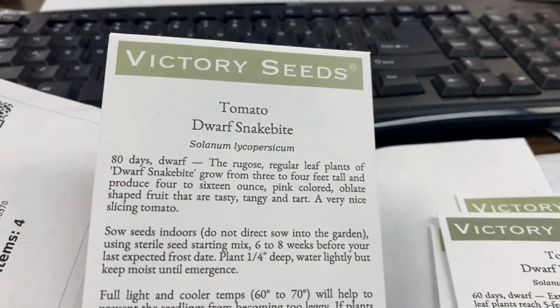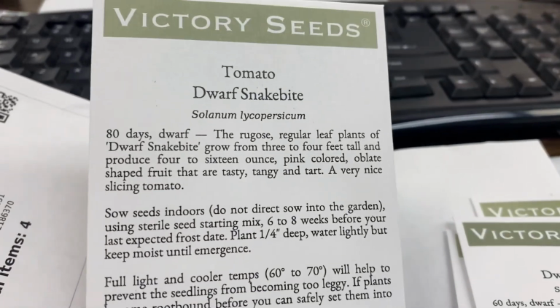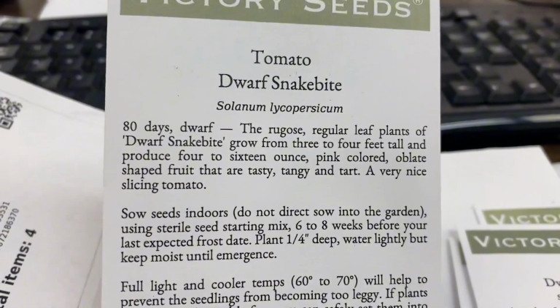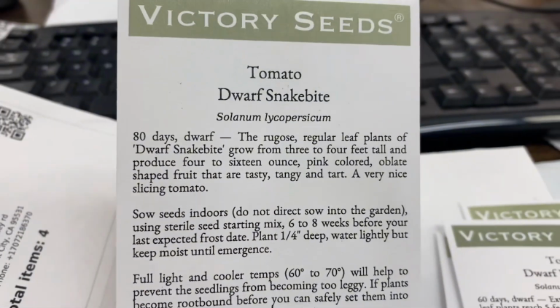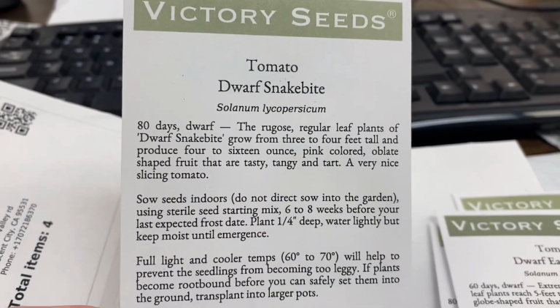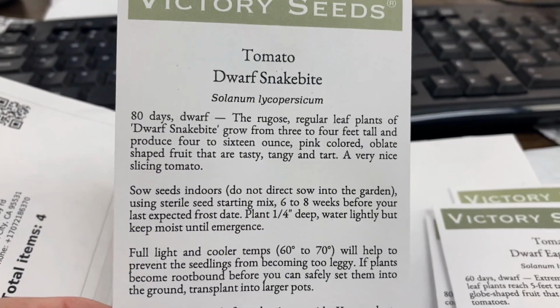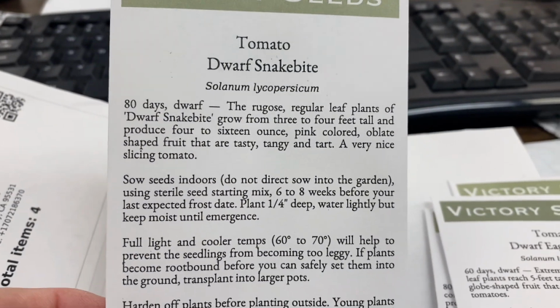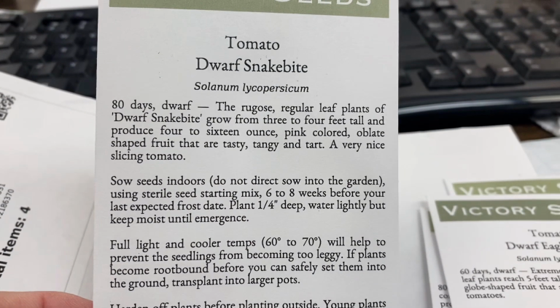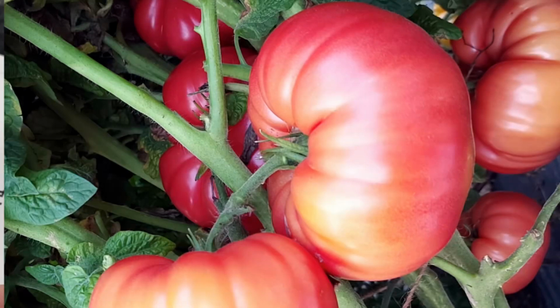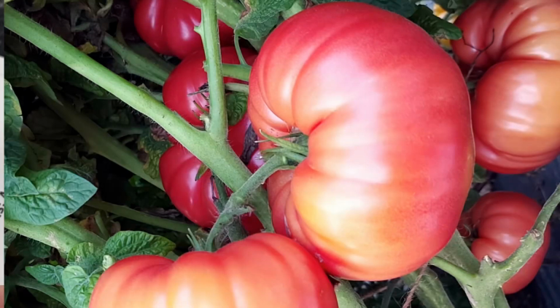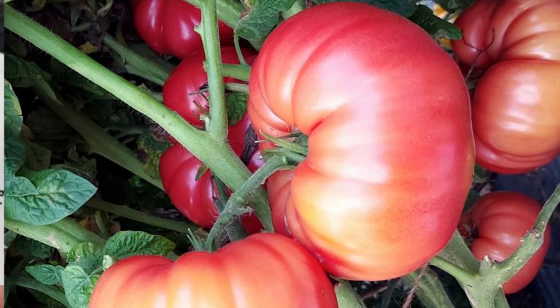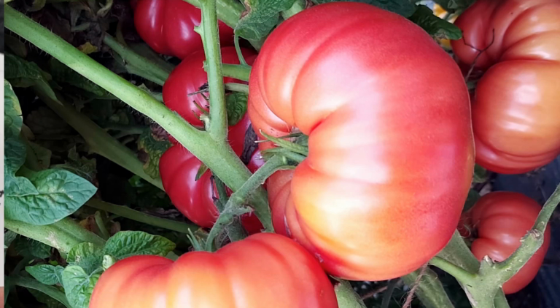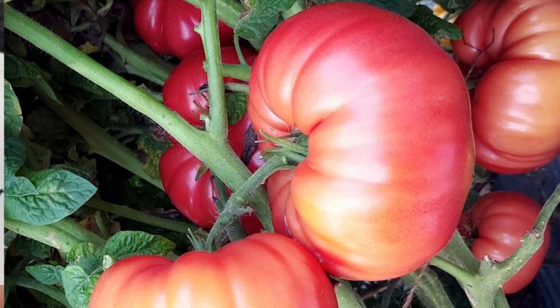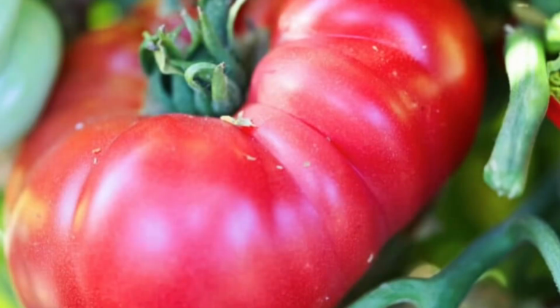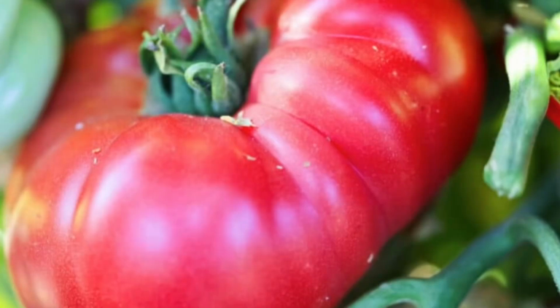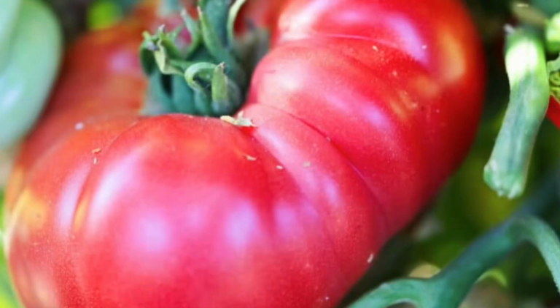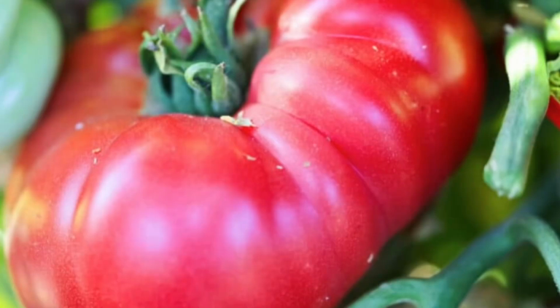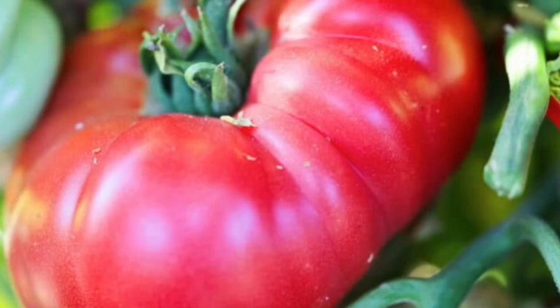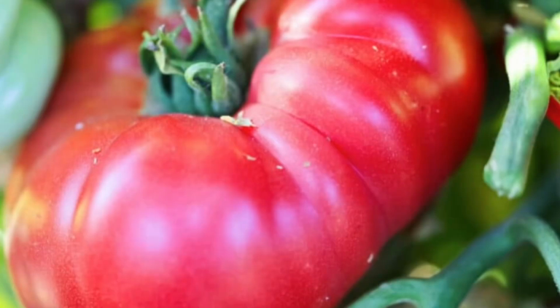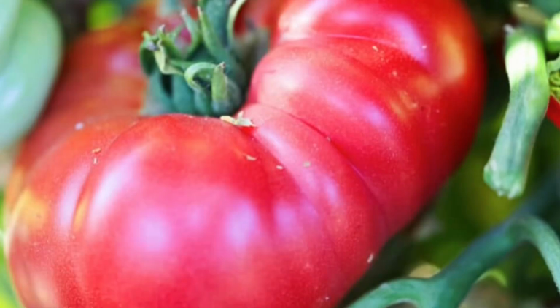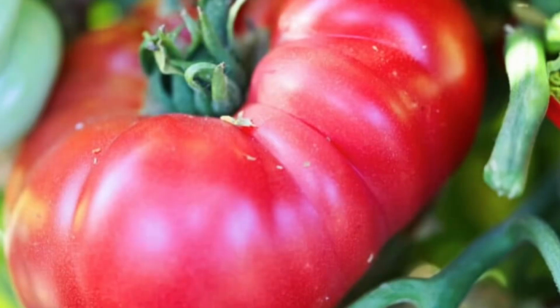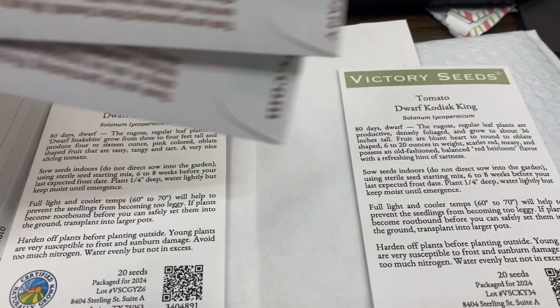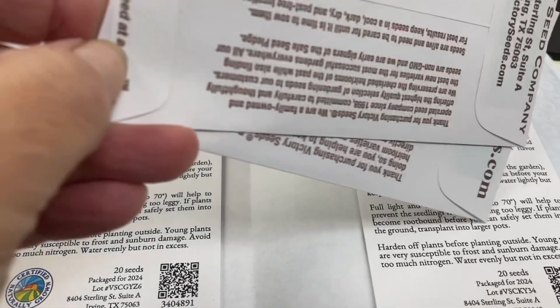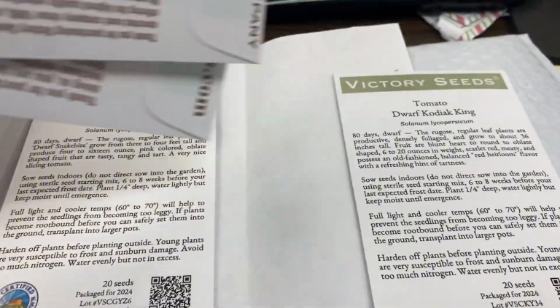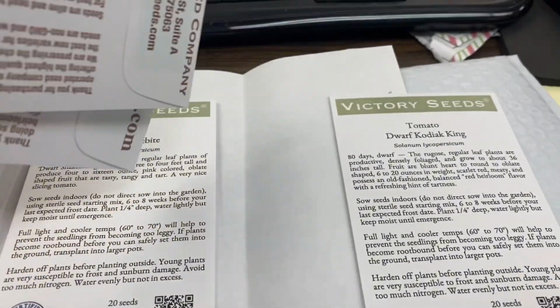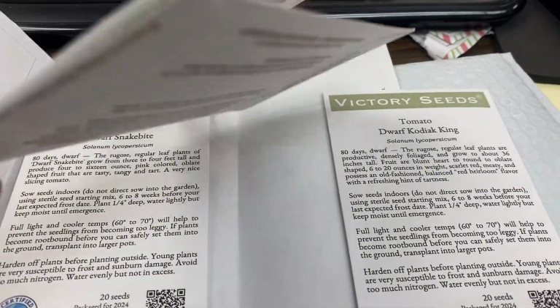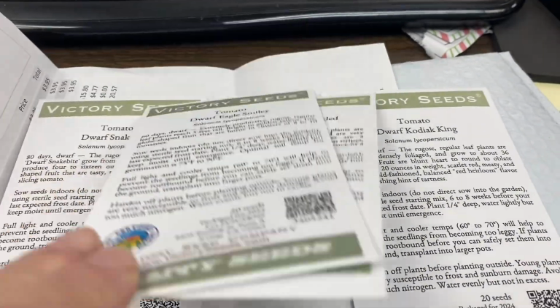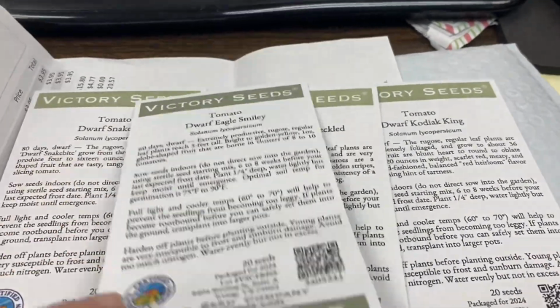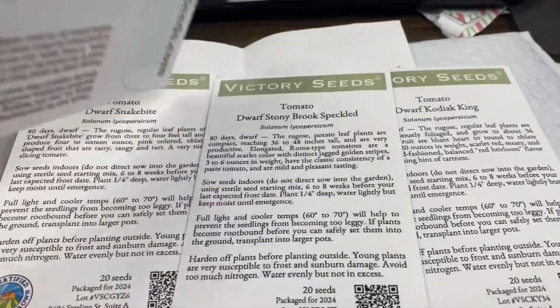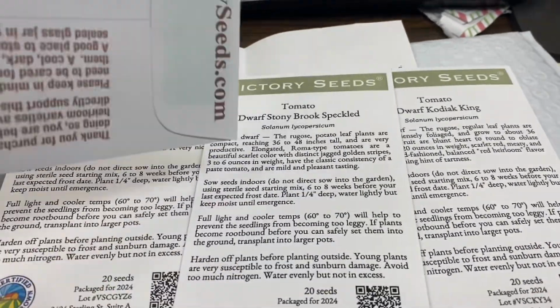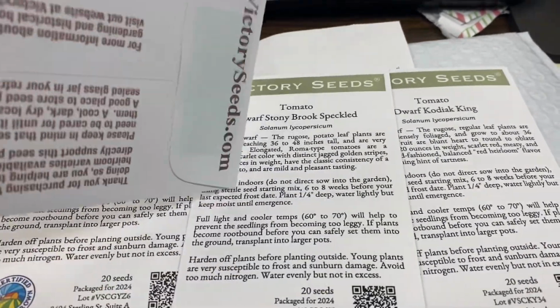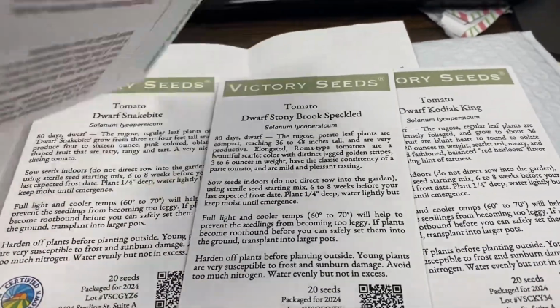The last one is called Snake Bite, and this one grows about three to four feet tall and produces larger ones — four to 16 ounces. So two of them produce larger slicing tomatoes, and then I've got a Roma and a cherry tomato.